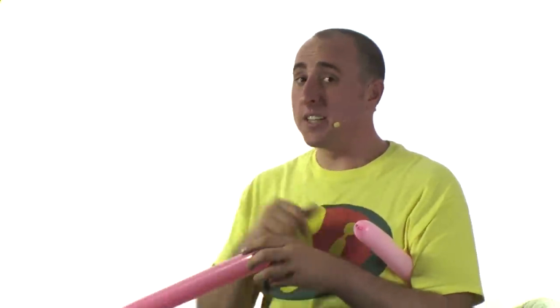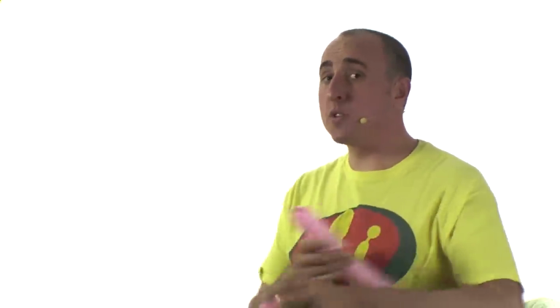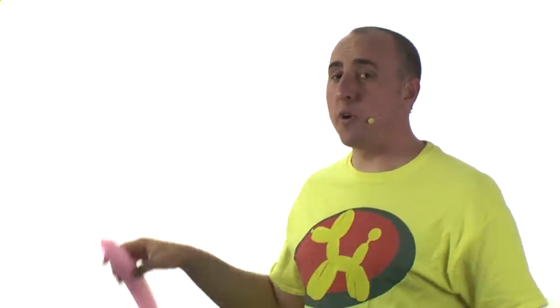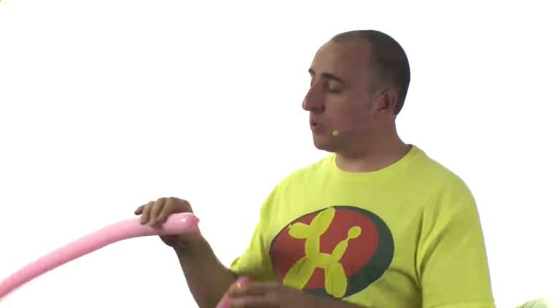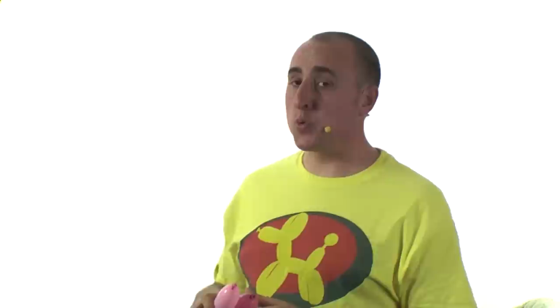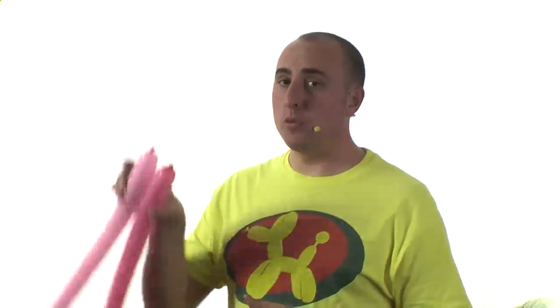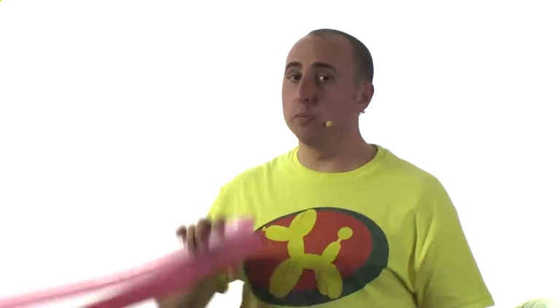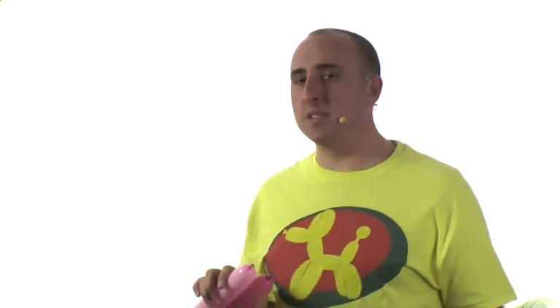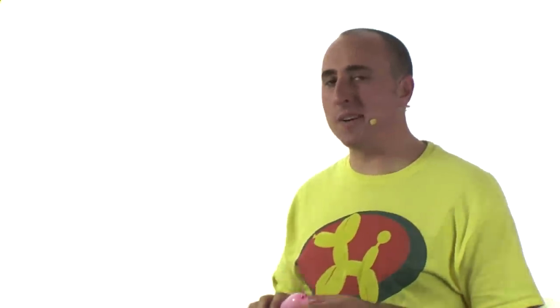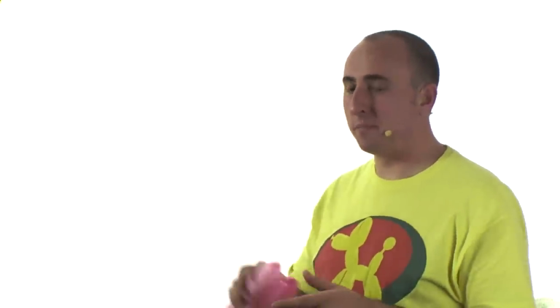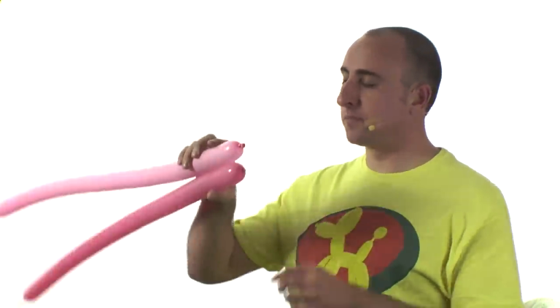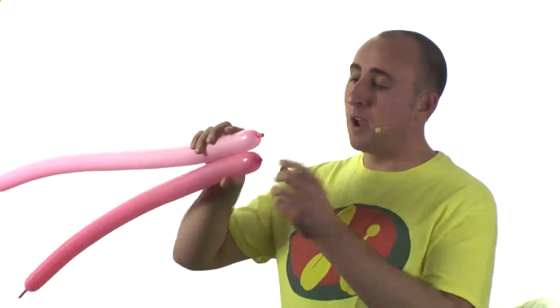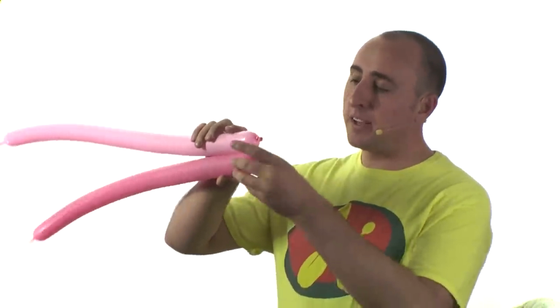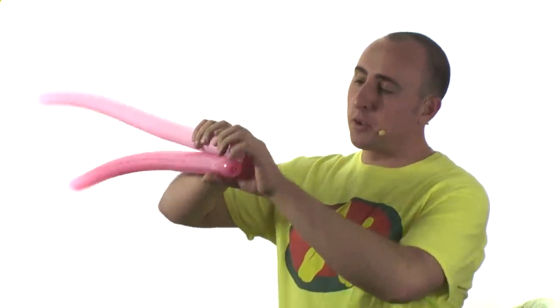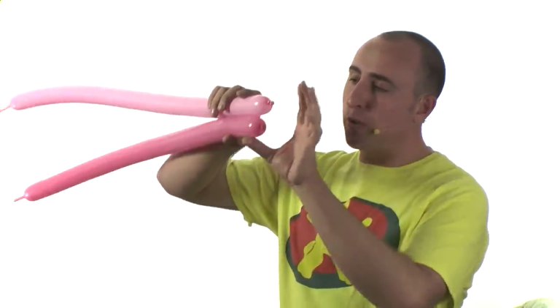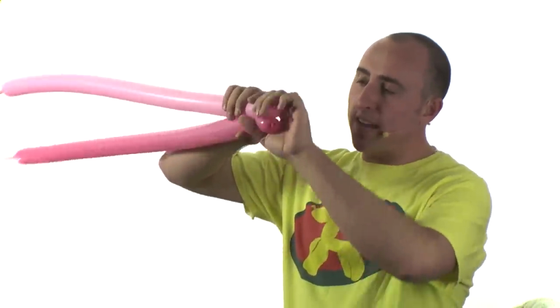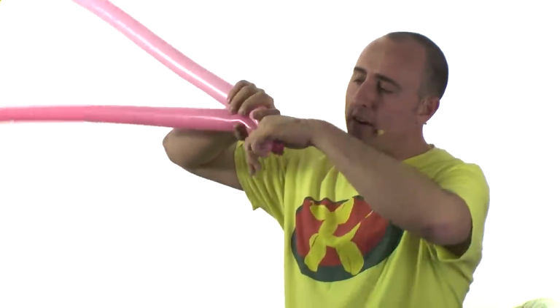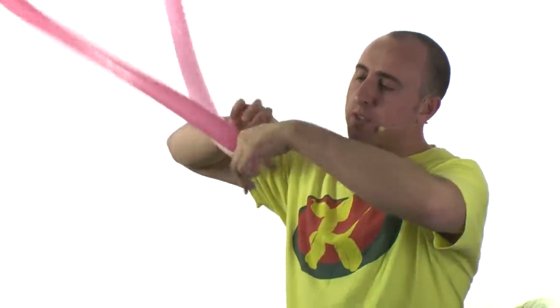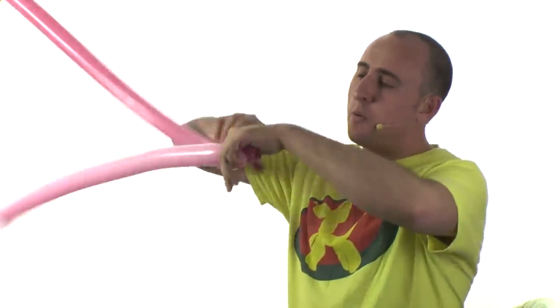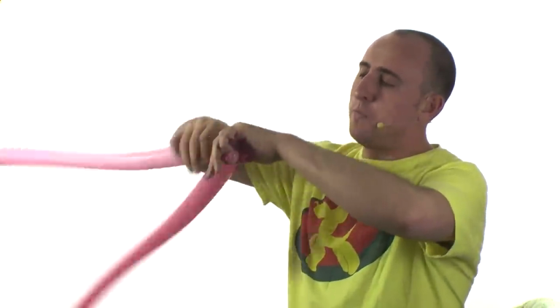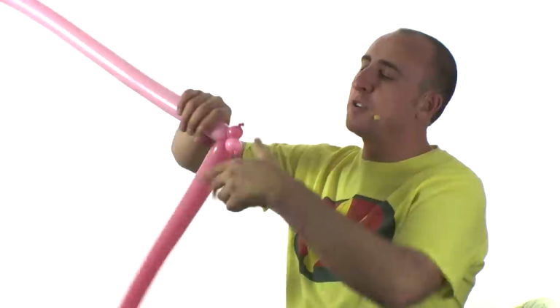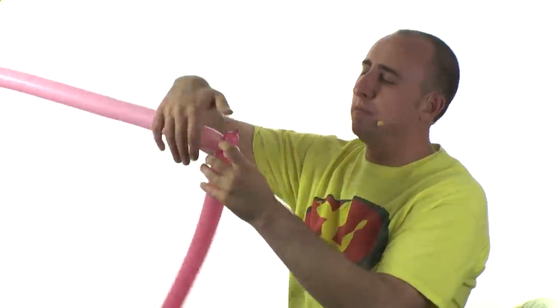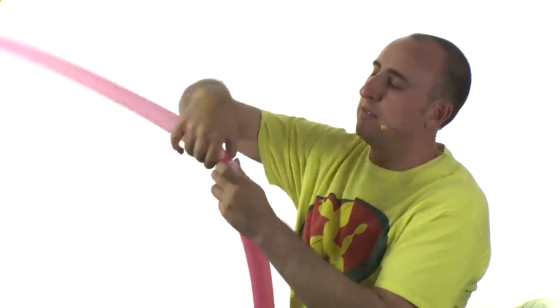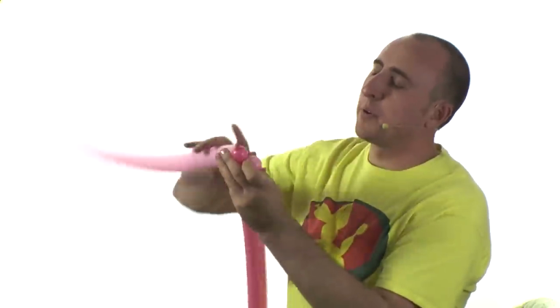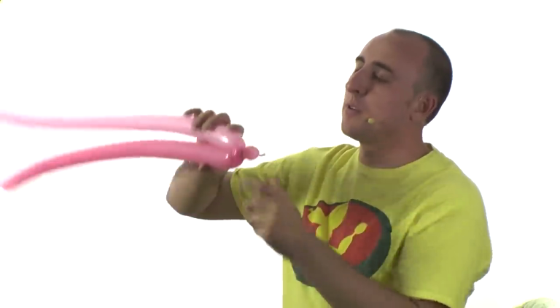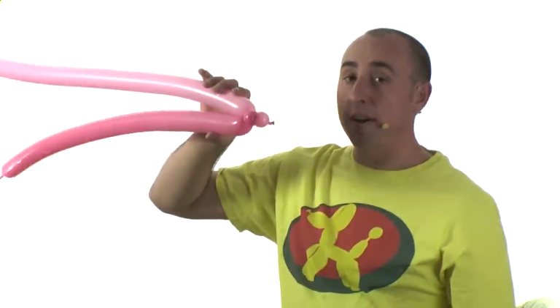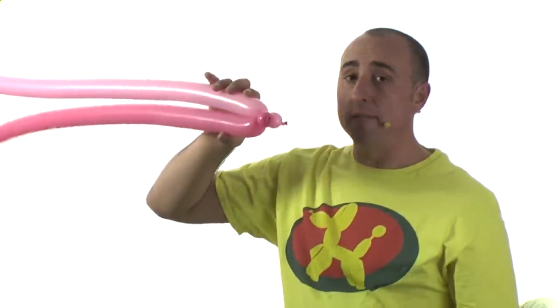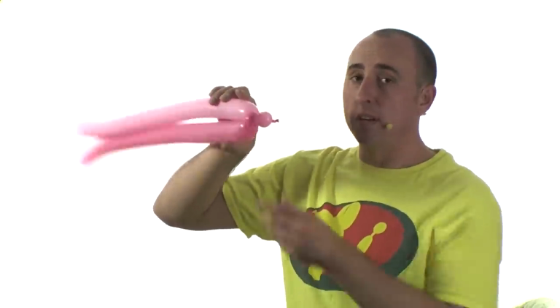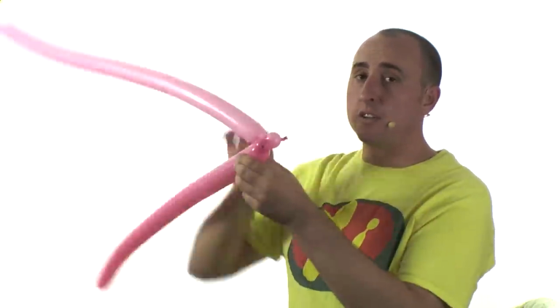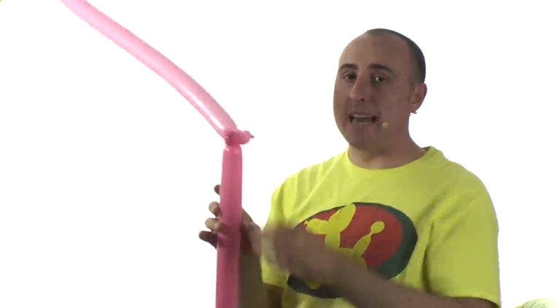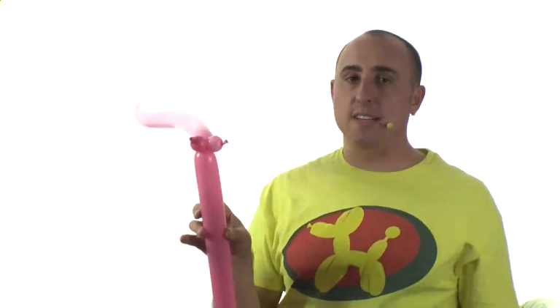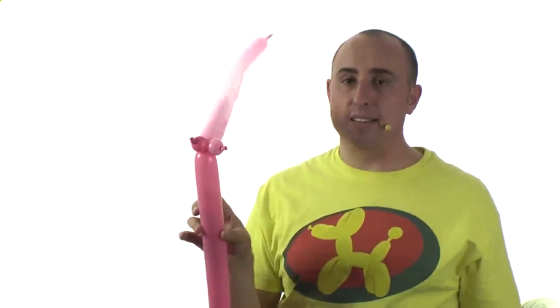This is one of those rare balloon designs where you twist two balloons at the same time. What I like to do is twist the two ends together with a small one inch bubble. Flip it around so it won't come undone — it should be attached like this.